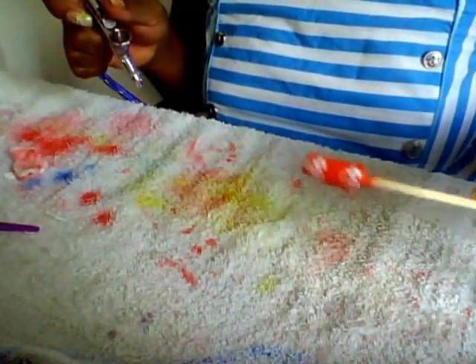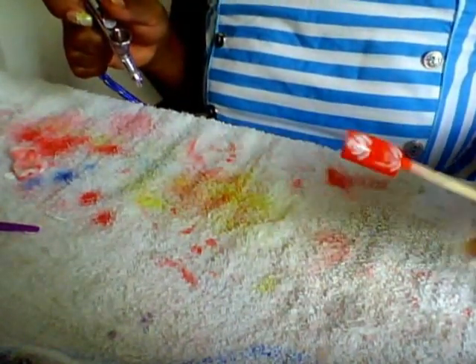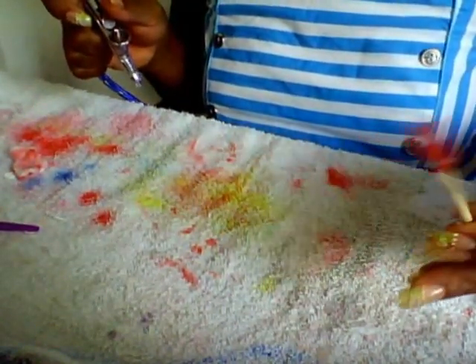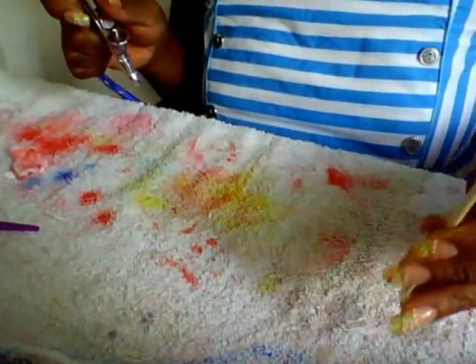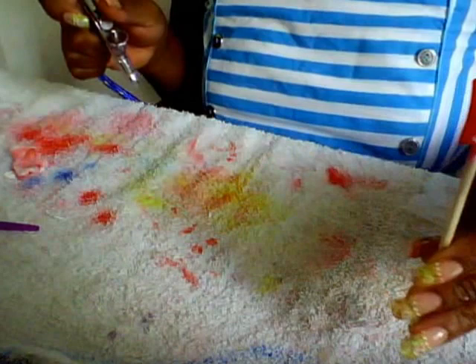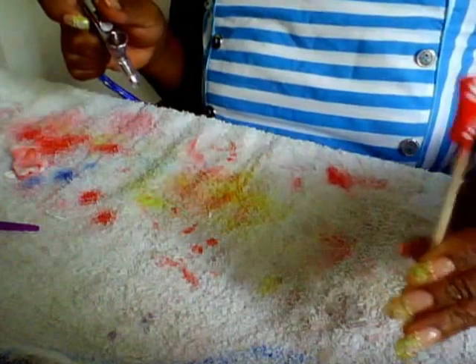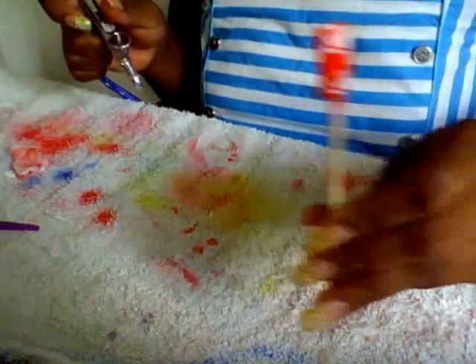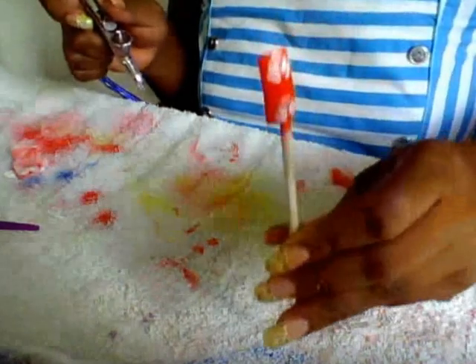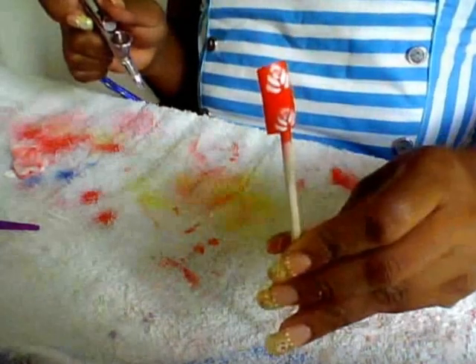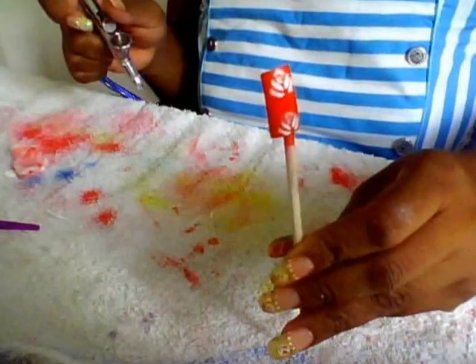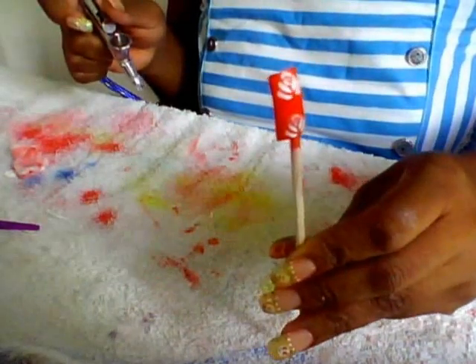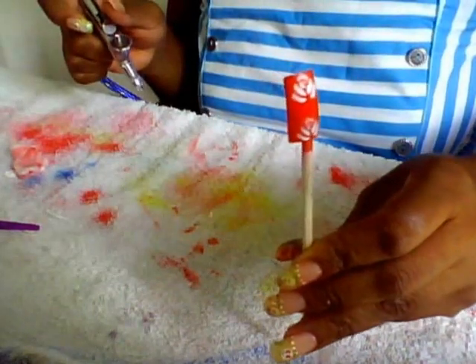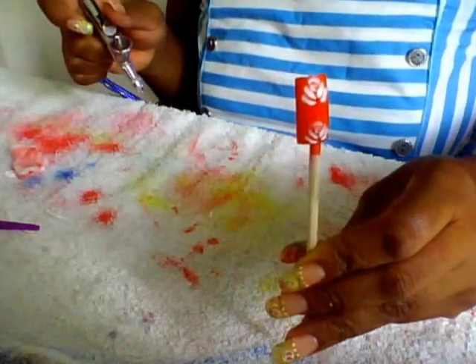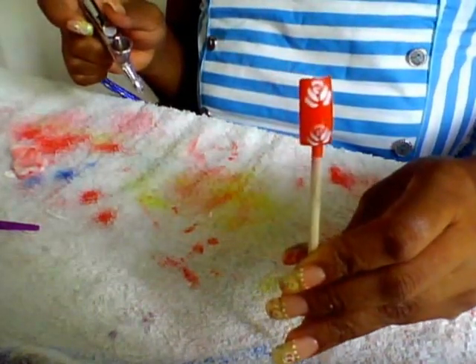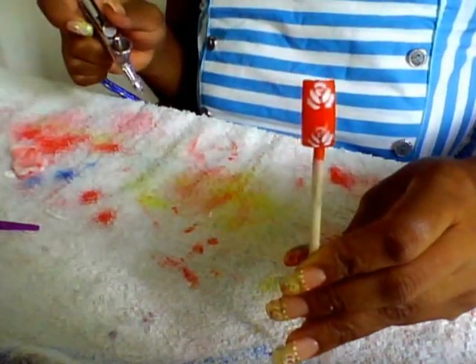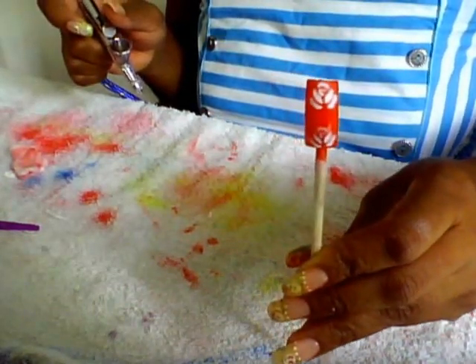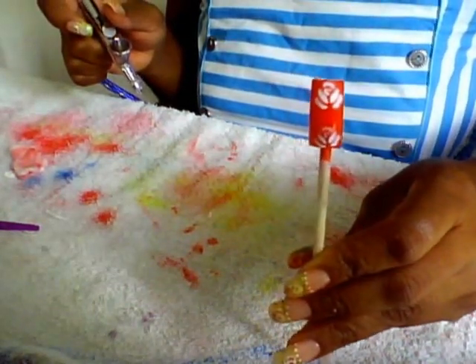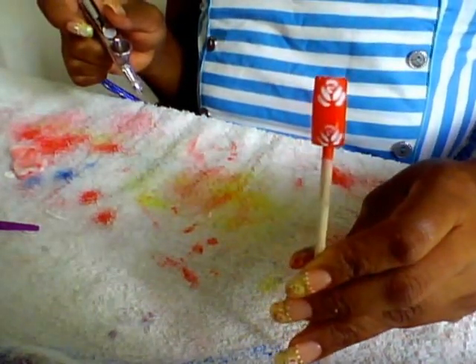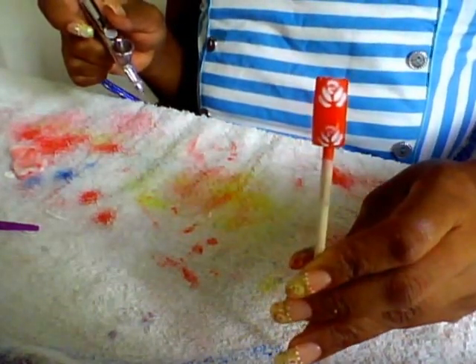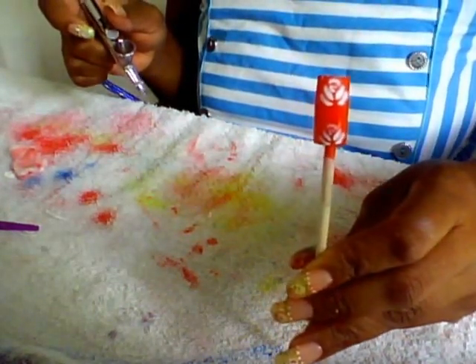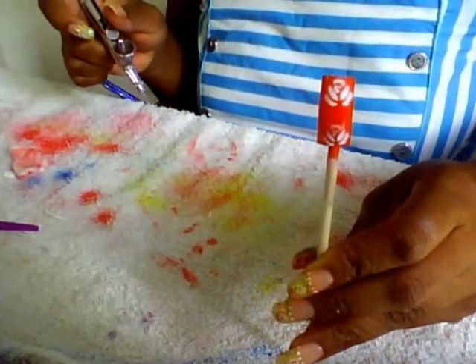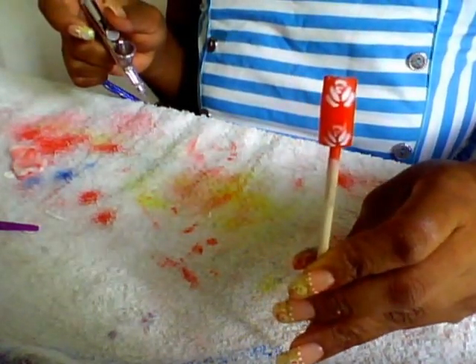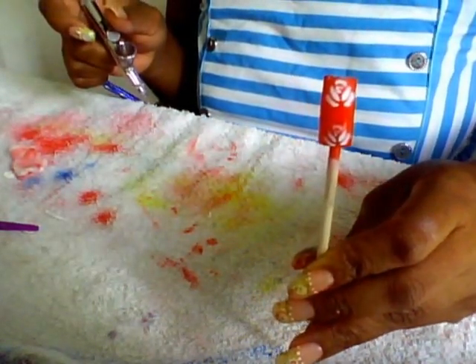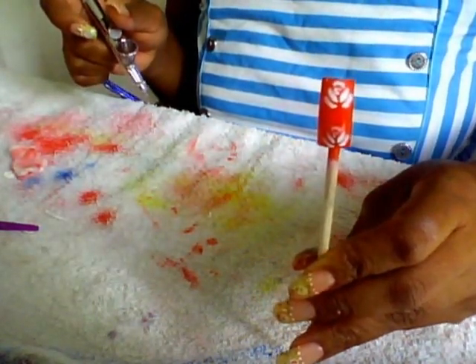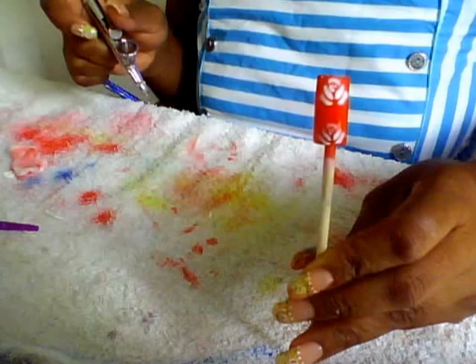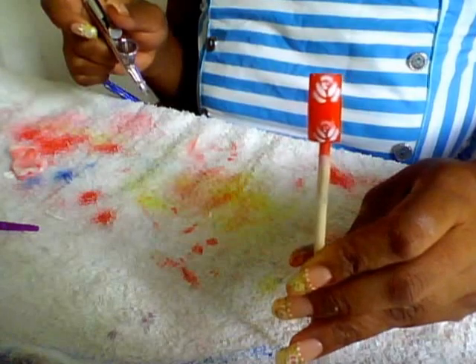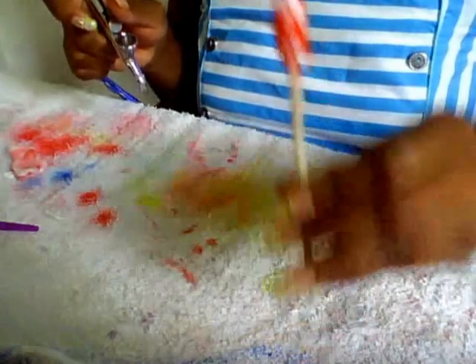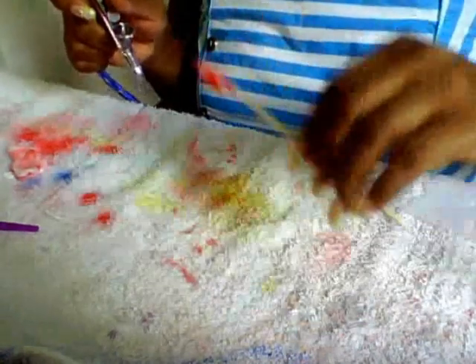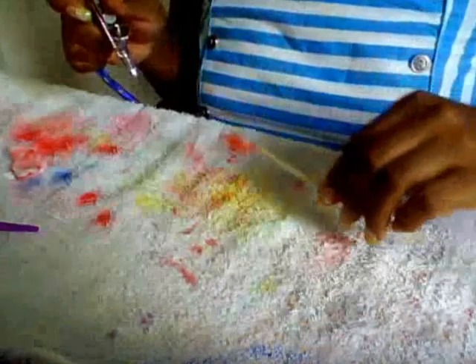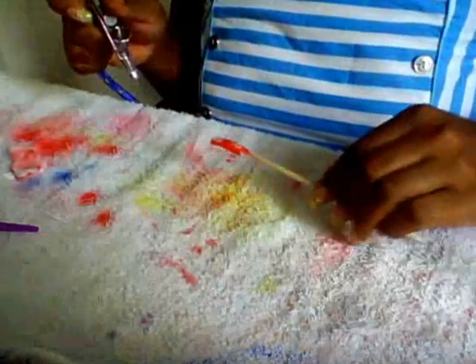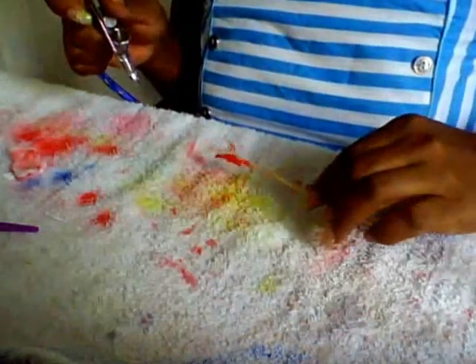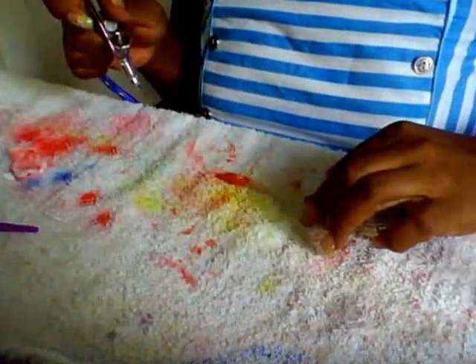So there you have it — two white rolls. It's not the best, I'm still learning.